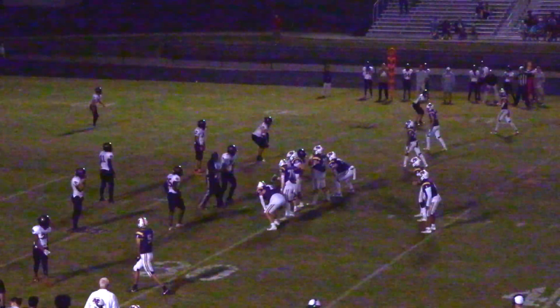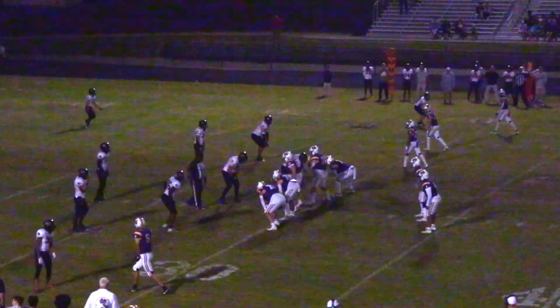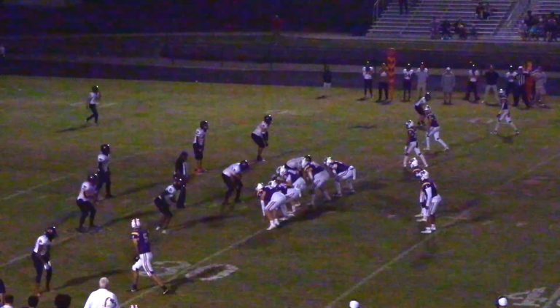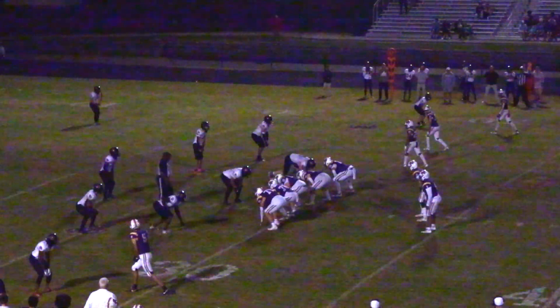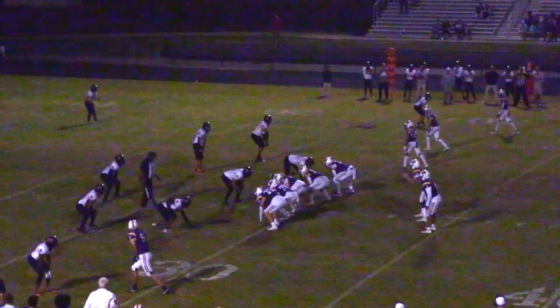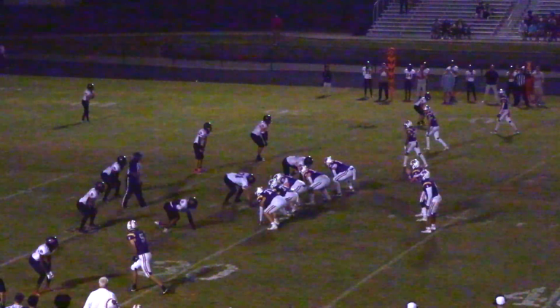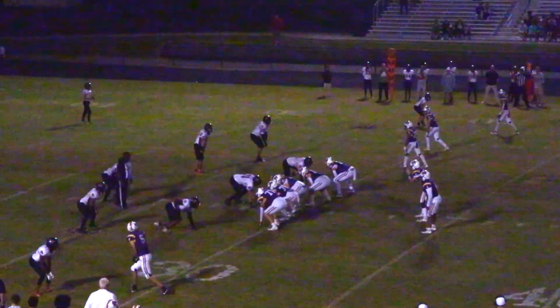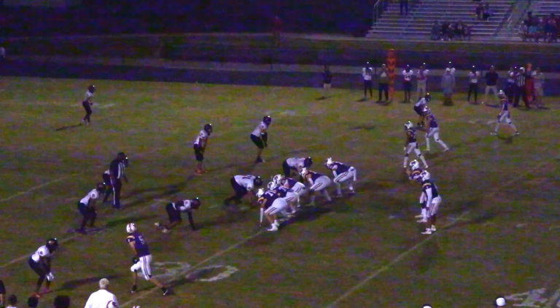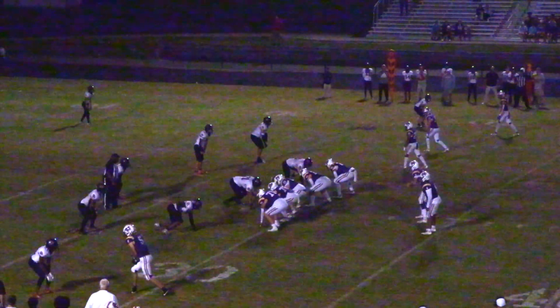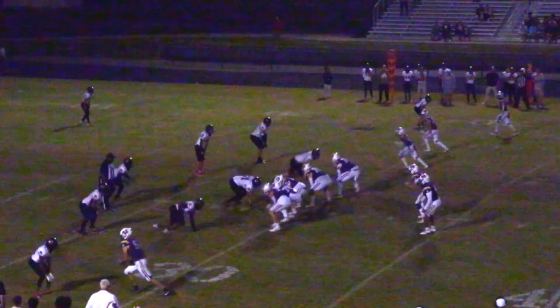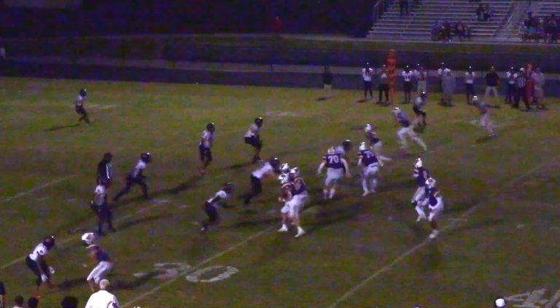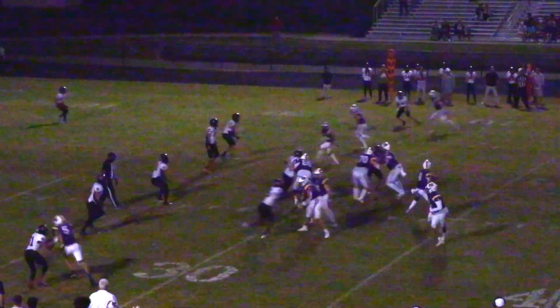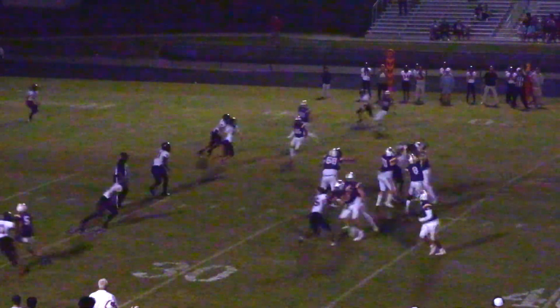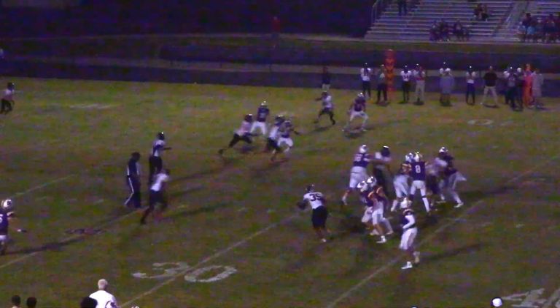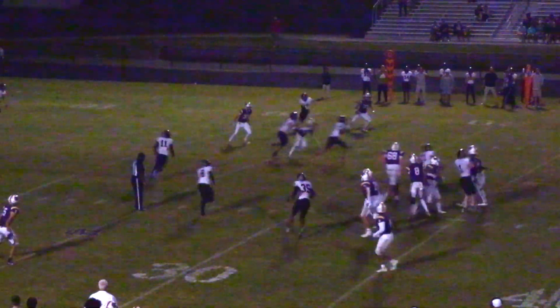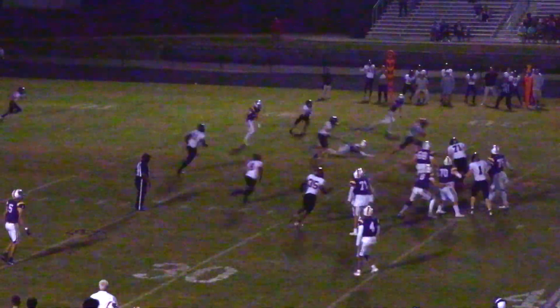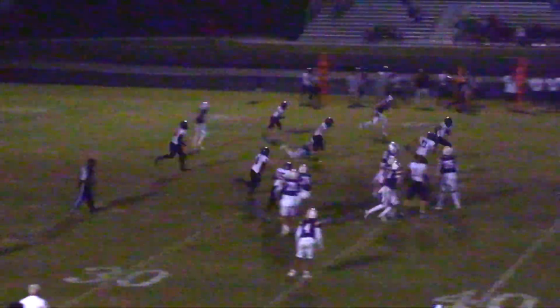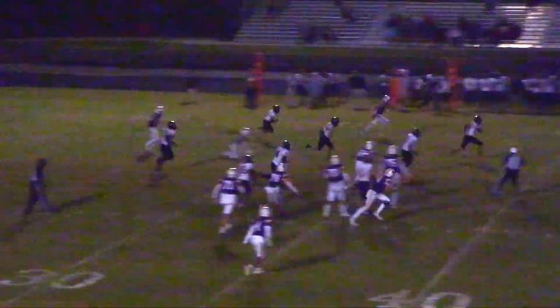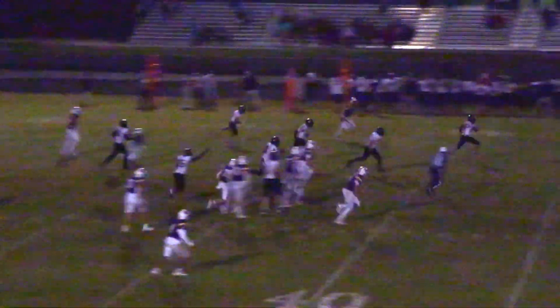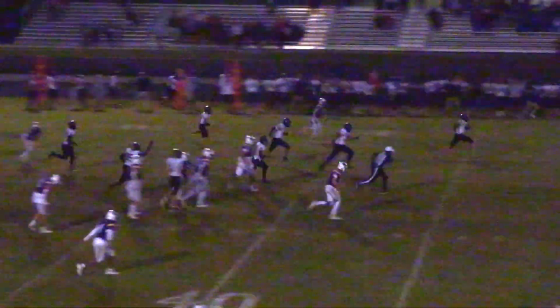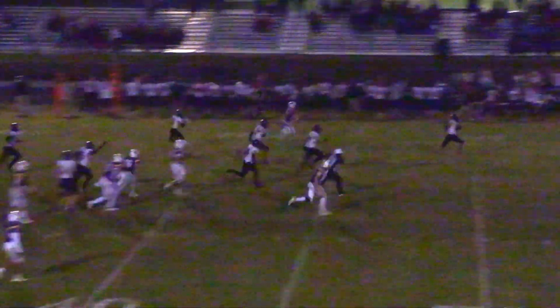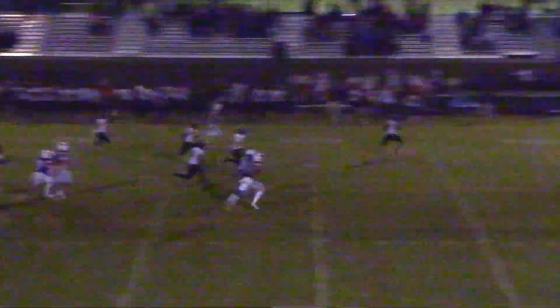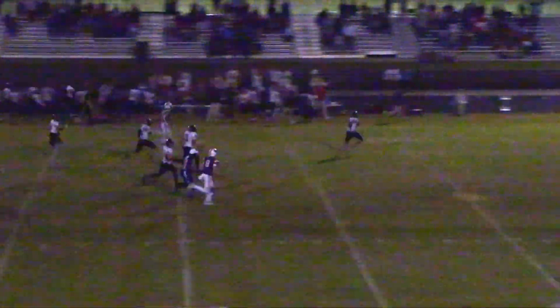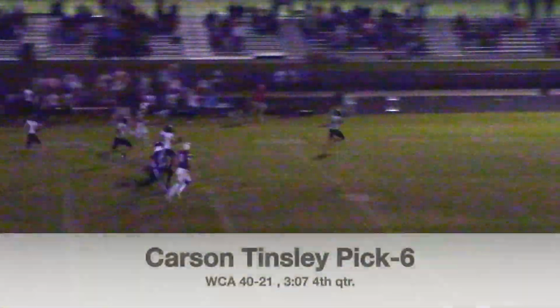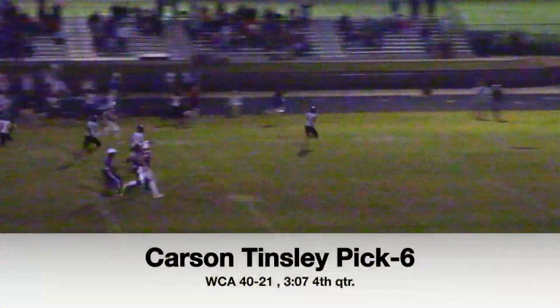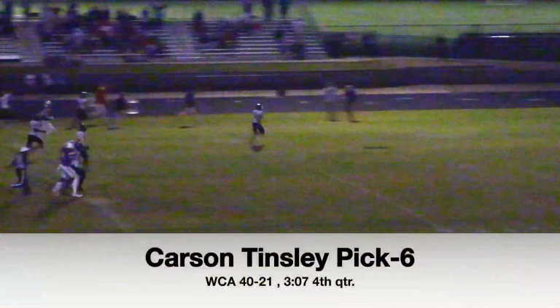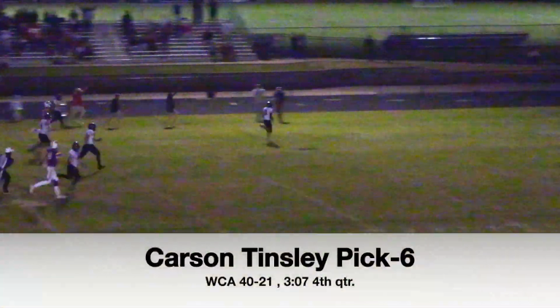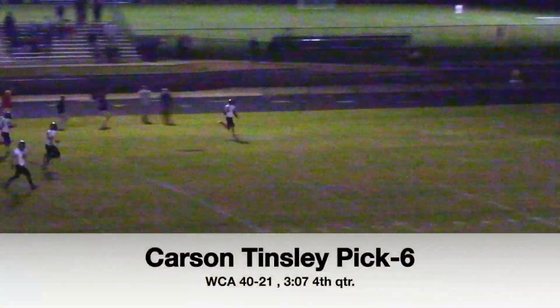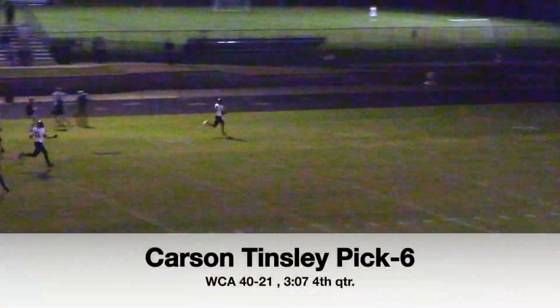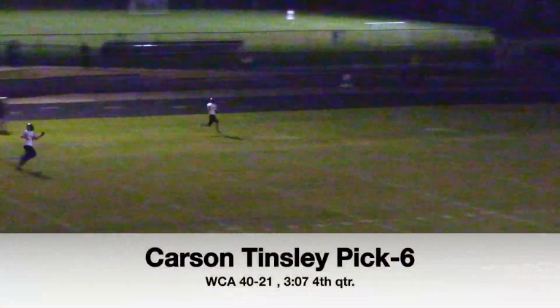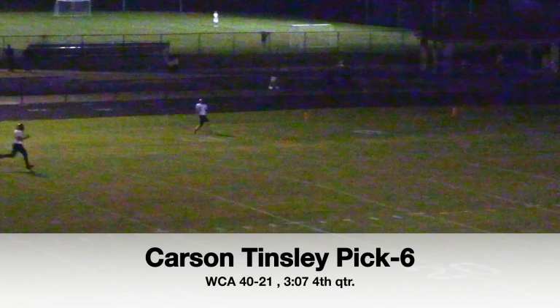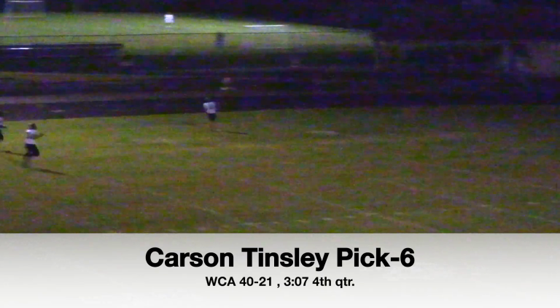Tigers going to face third and 13 right here from the 29-yard line. Hastings in the shotgun, going to take the snap, quick throw out — oh, it's intercepted! Looks like Carson Tinsley, and he will score 73 yards. Pick six — and that's the dagger.